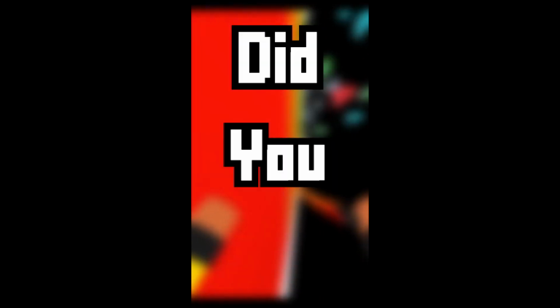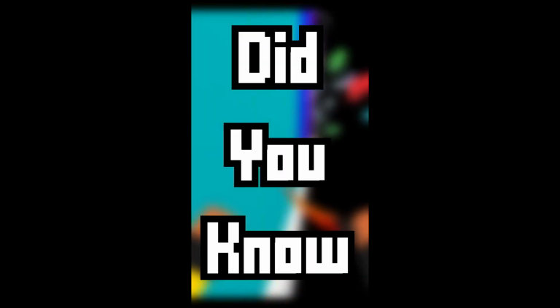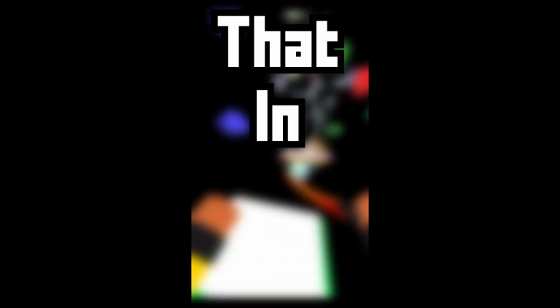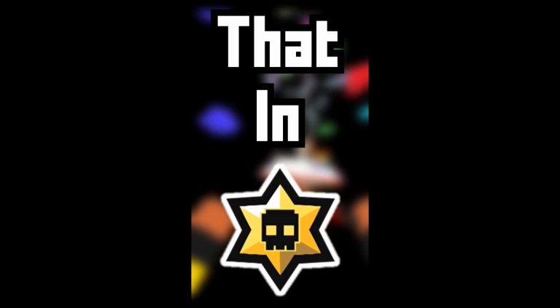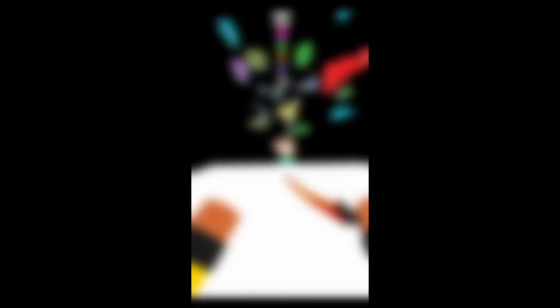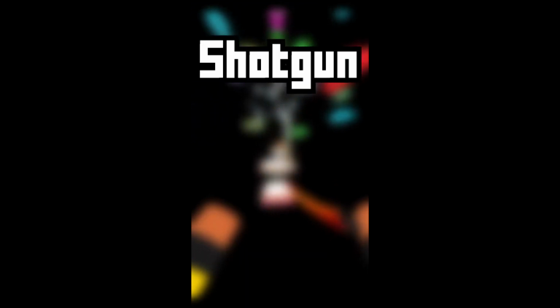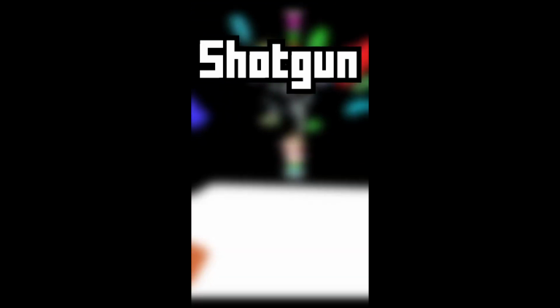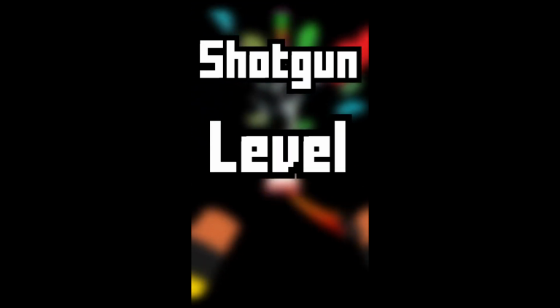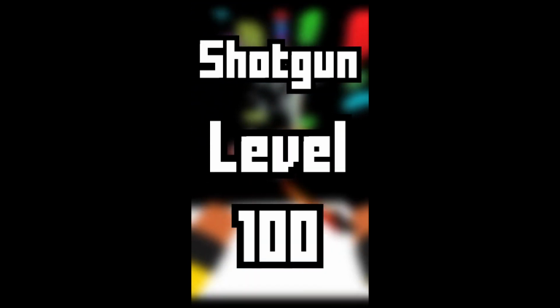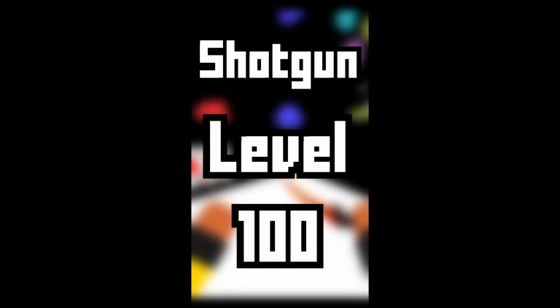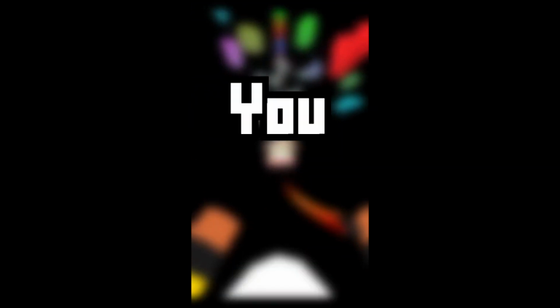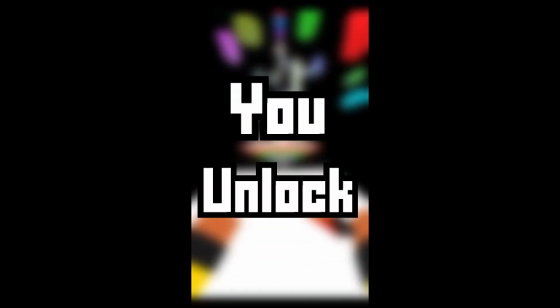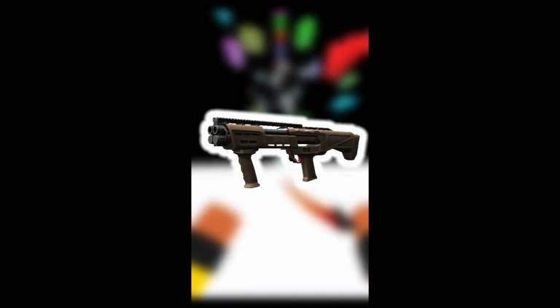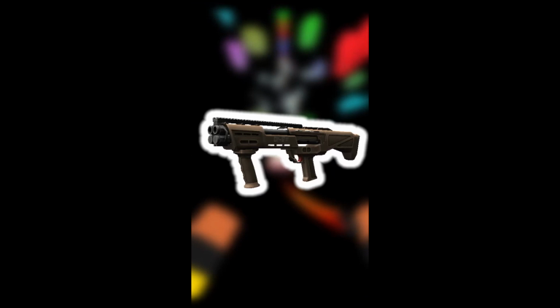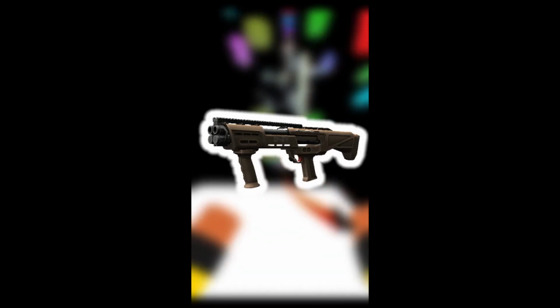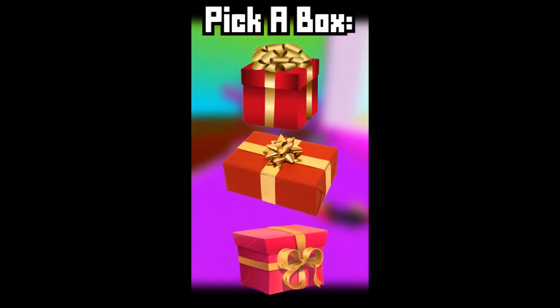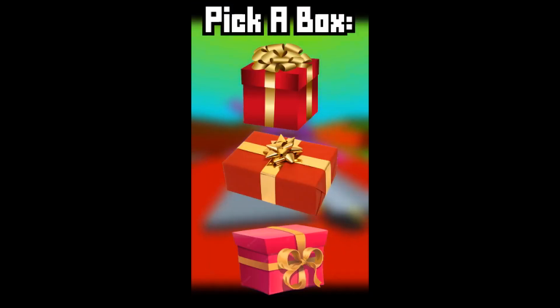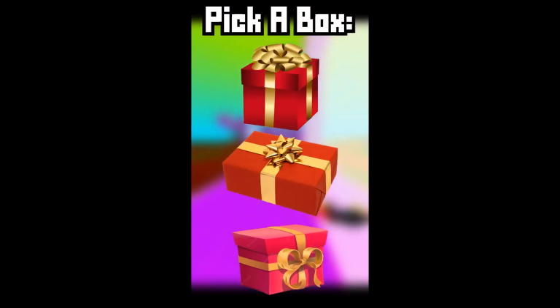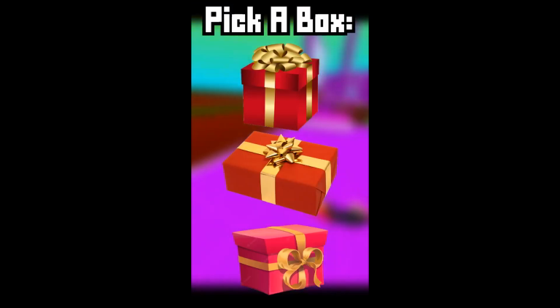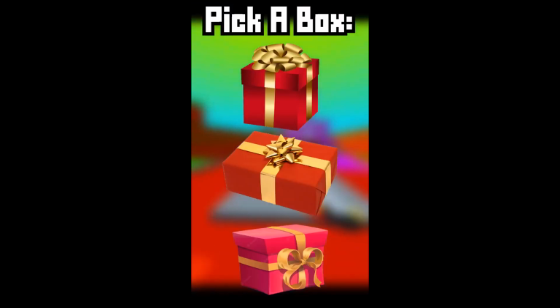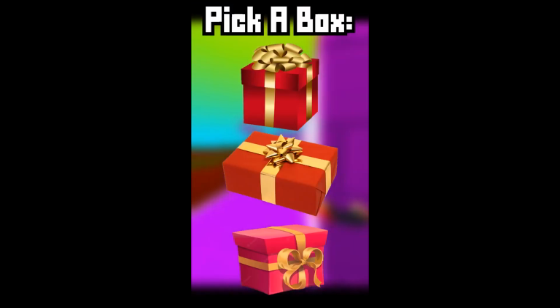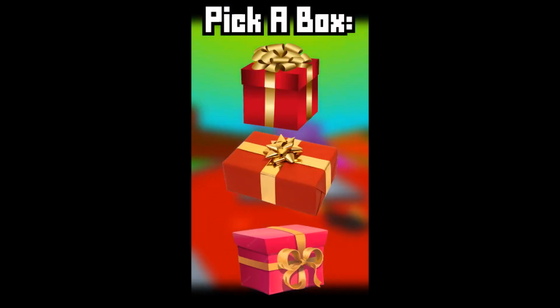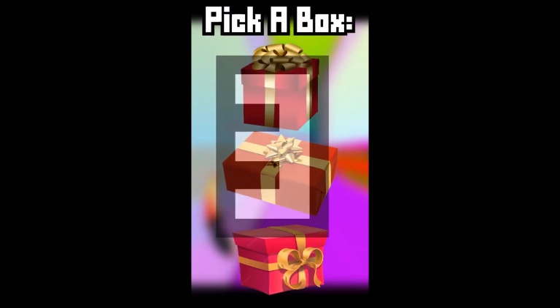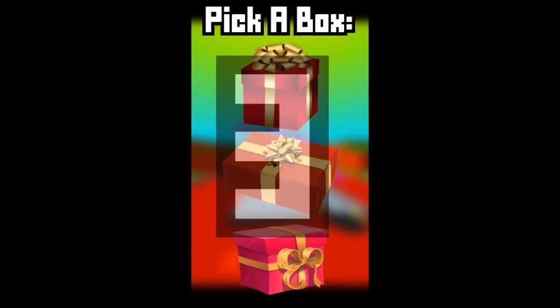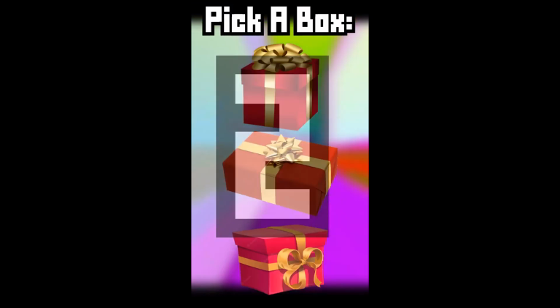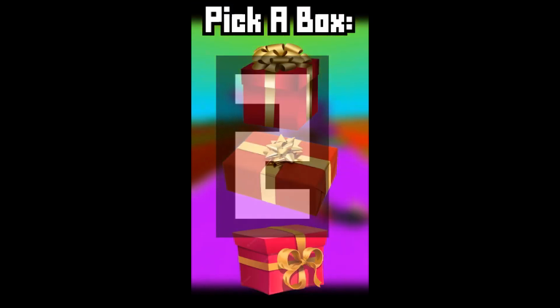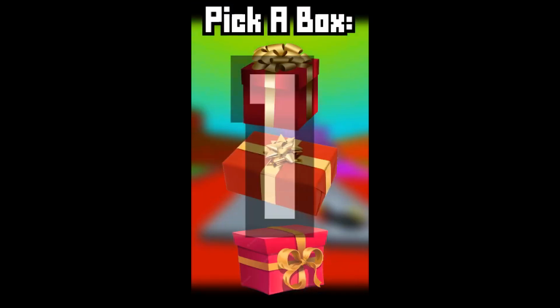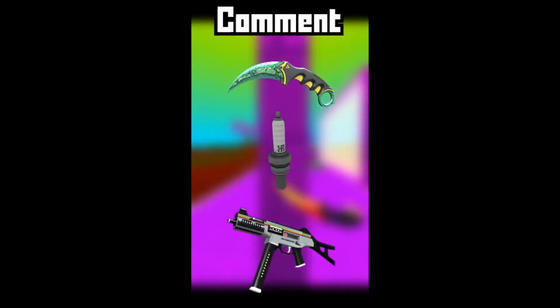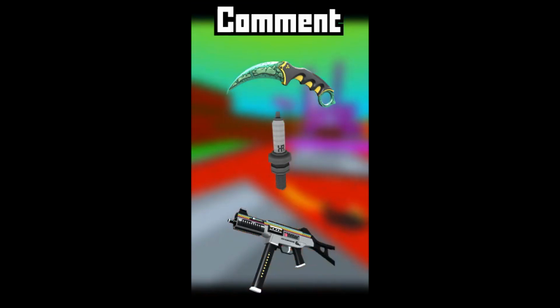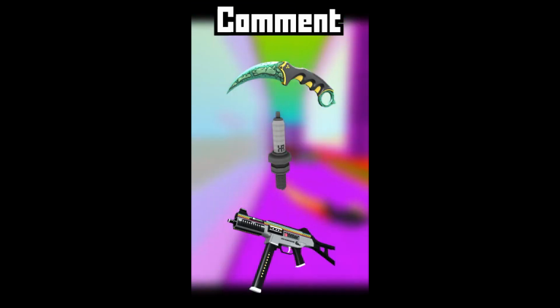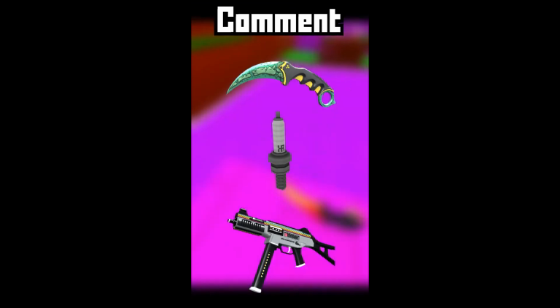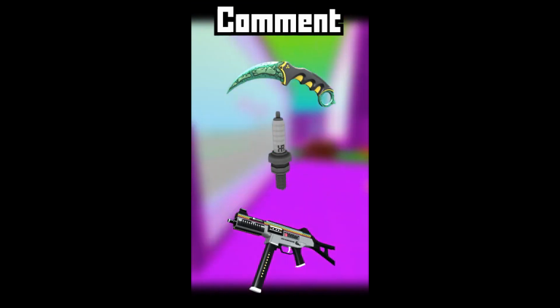Did you know that in Krunker, if your shotgun is level 100, you unlock Vince Mastery? Pick a box to get your dream skin in Krunker. 3, 2, 1 — comment what your skin is.